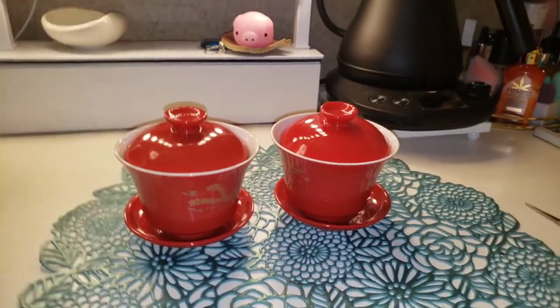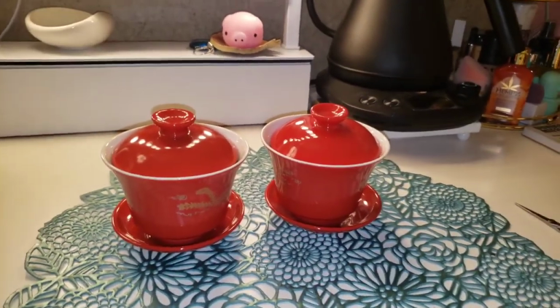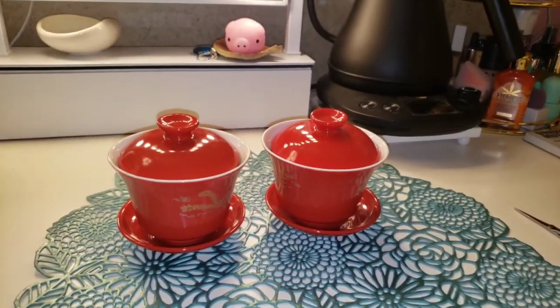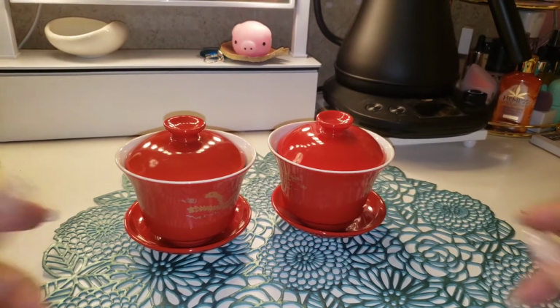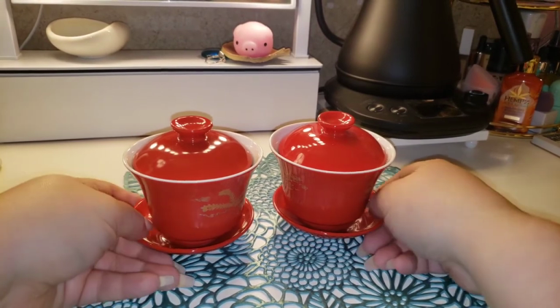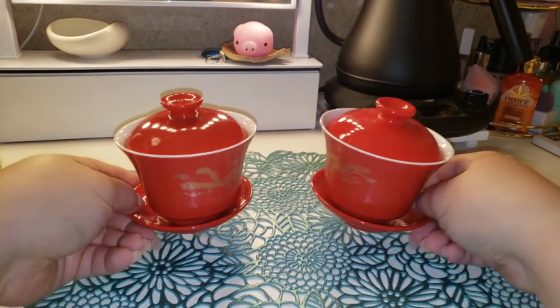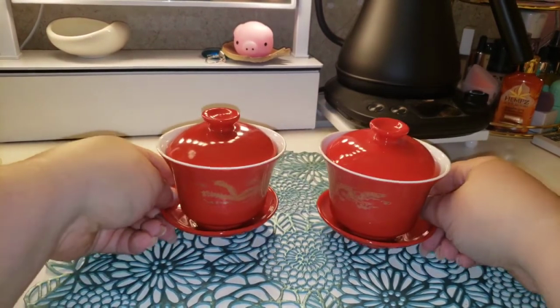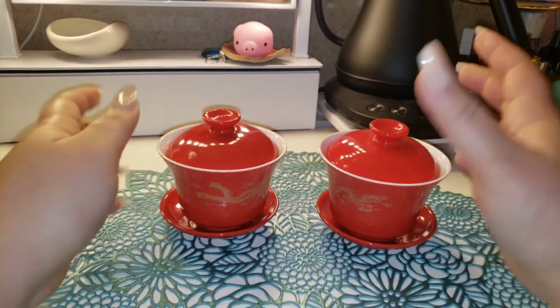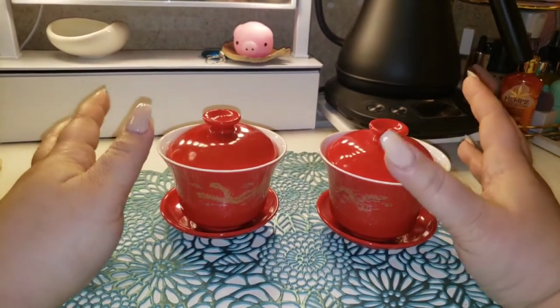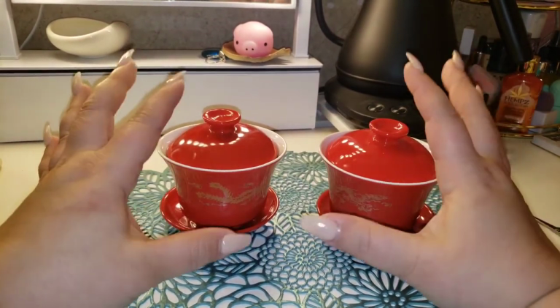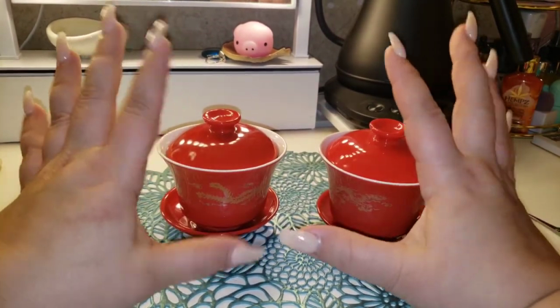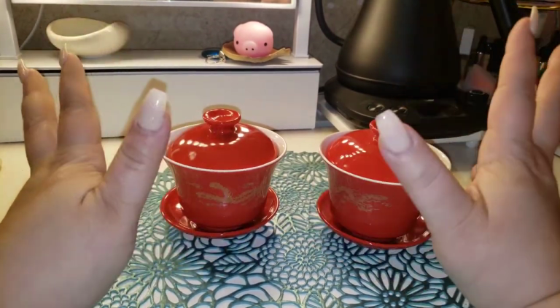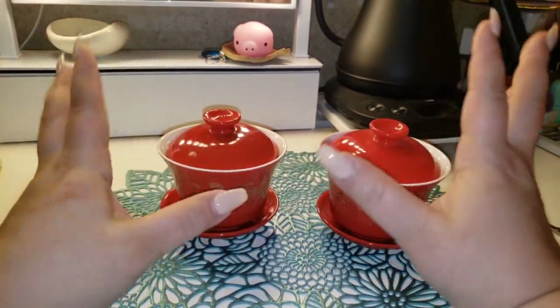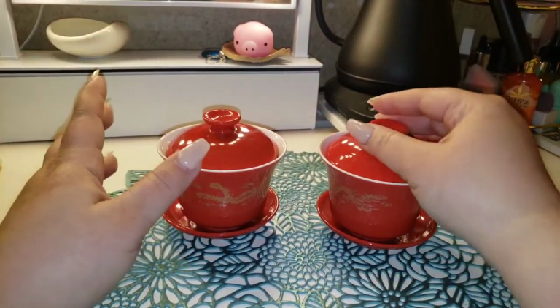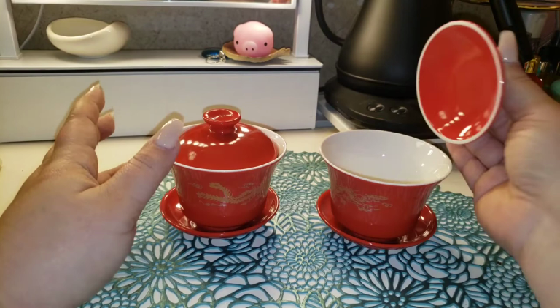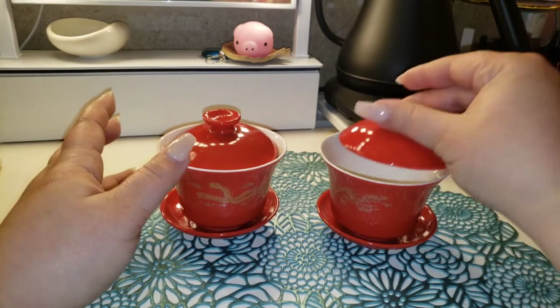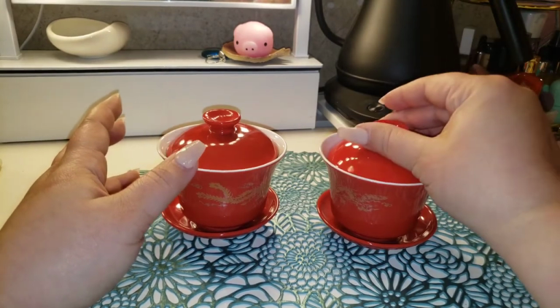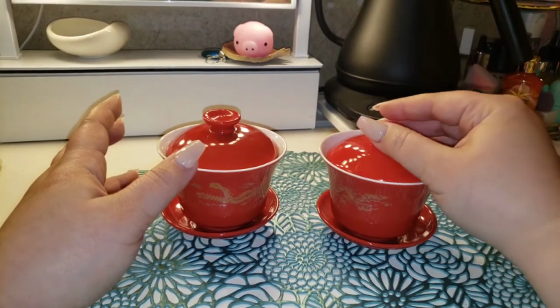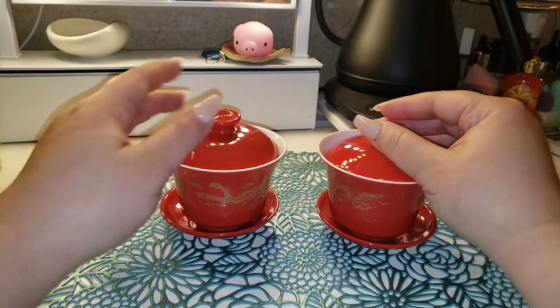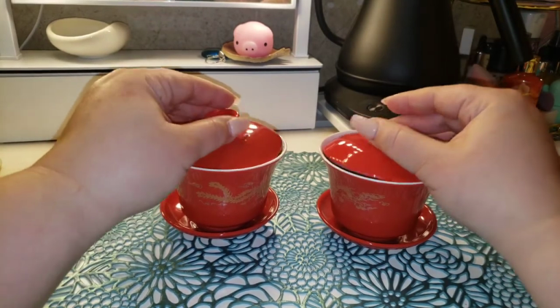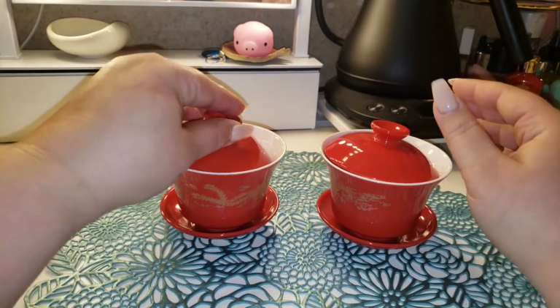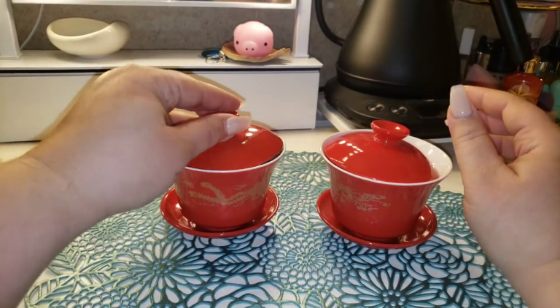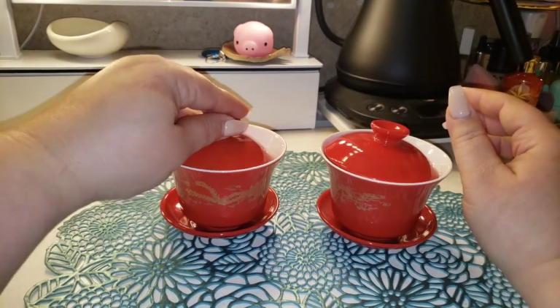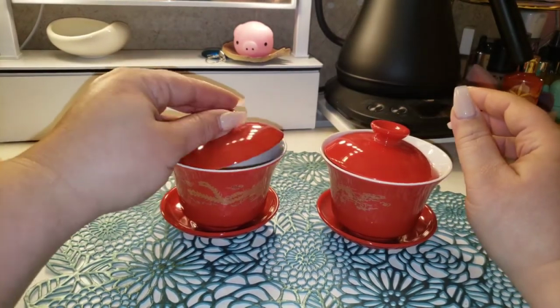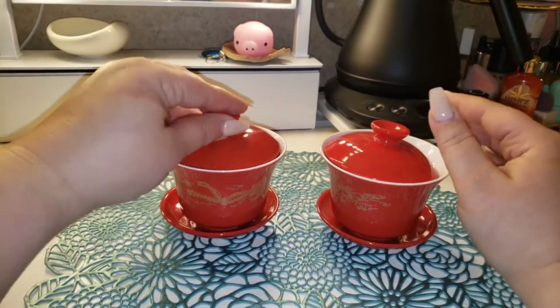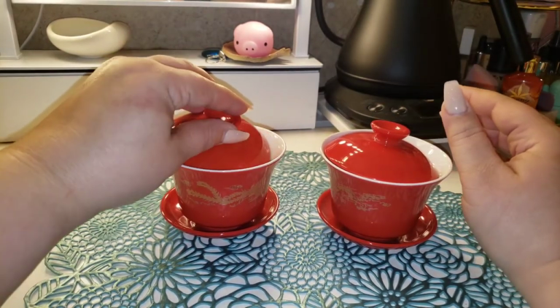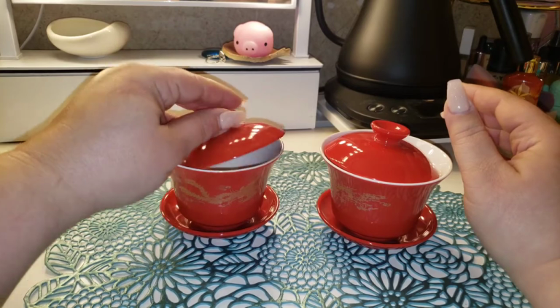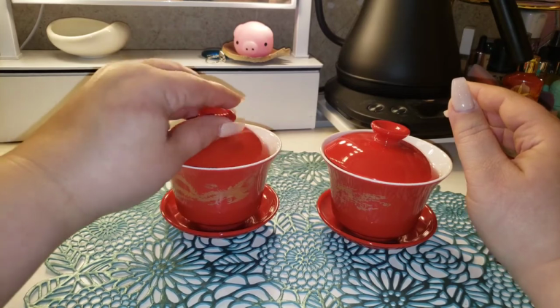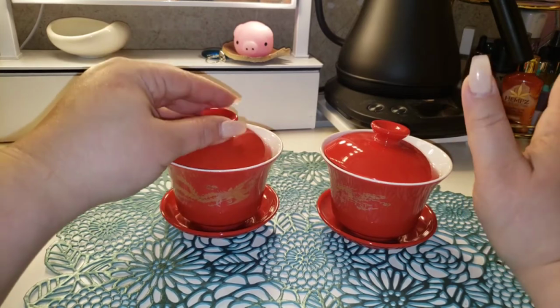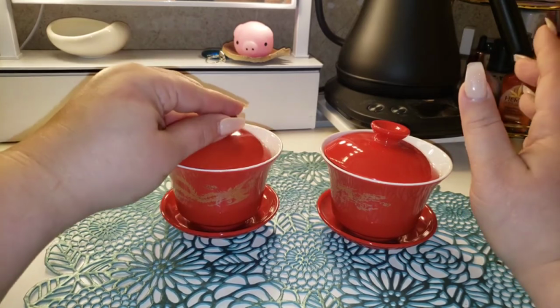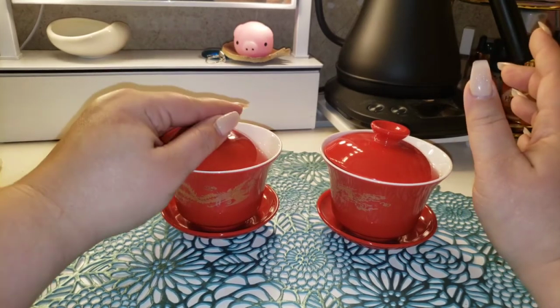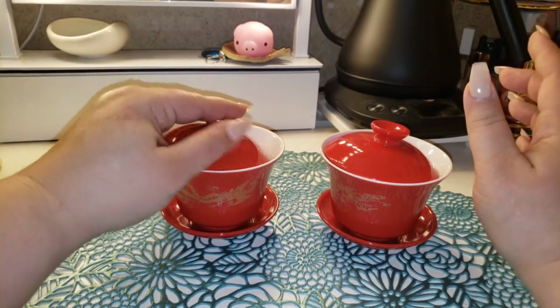Let's talk about this before we use it. The feel of it is that basic, kind of clunky ceramic. The lids do kind of flop around in there, which is not a good sign.